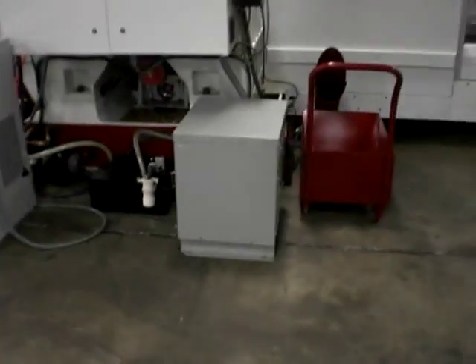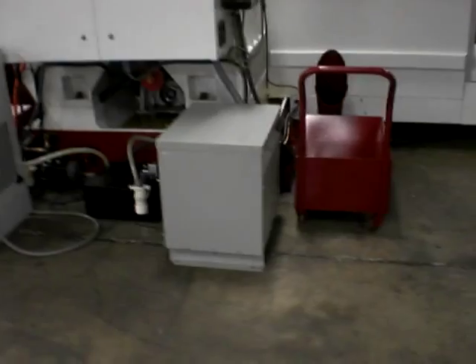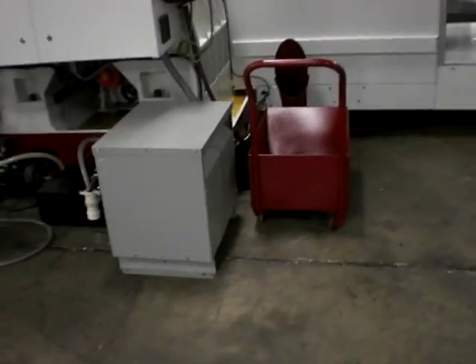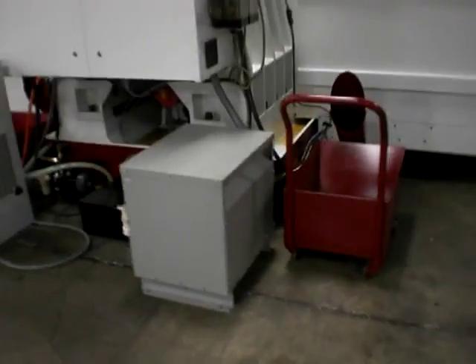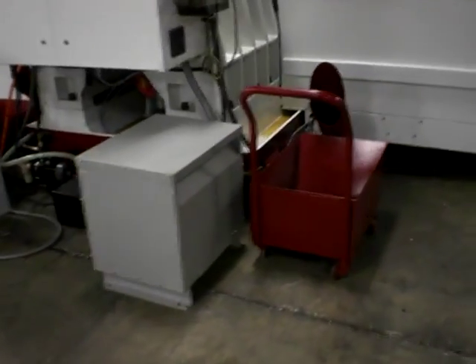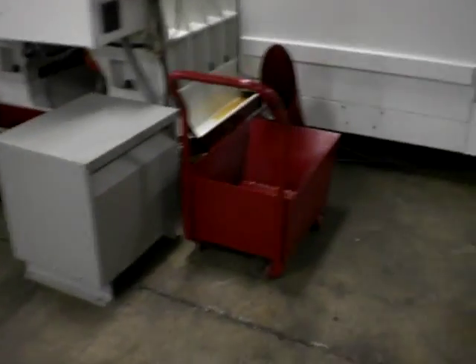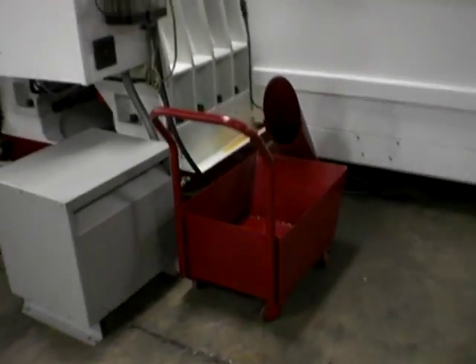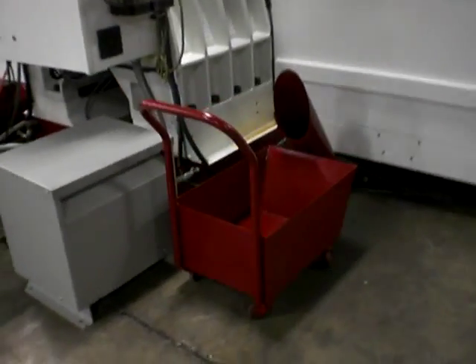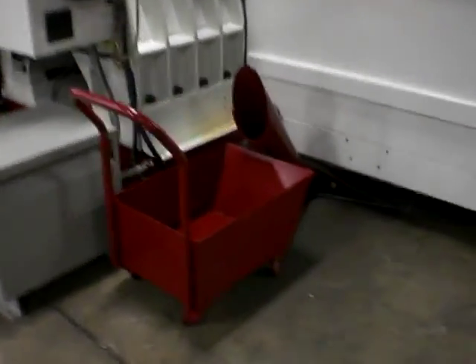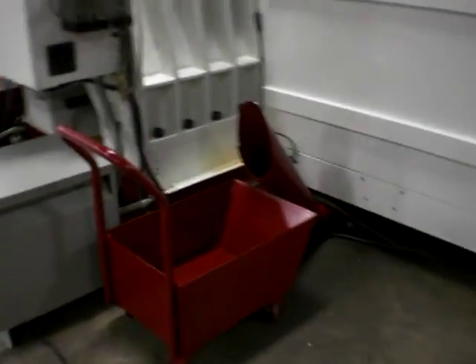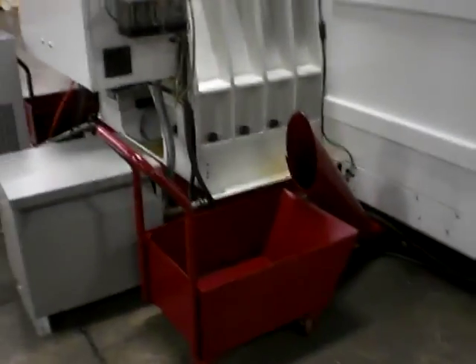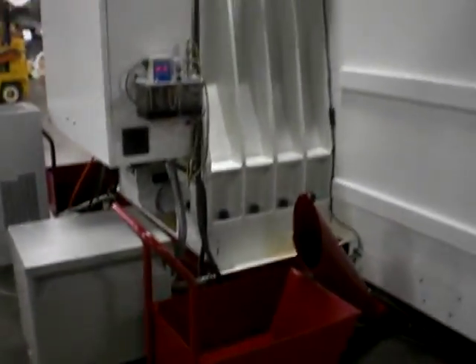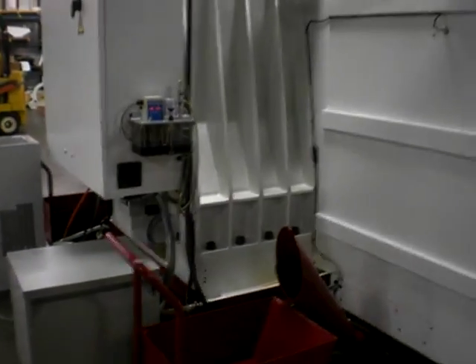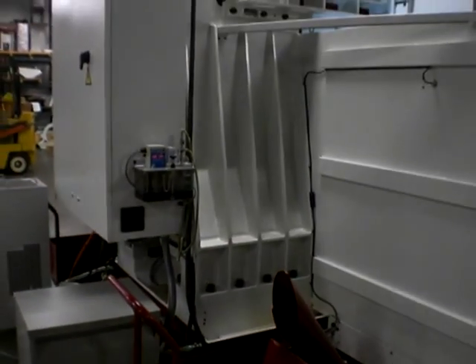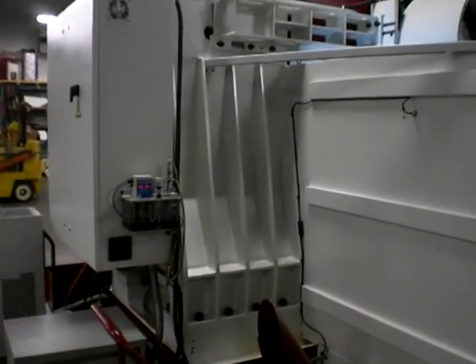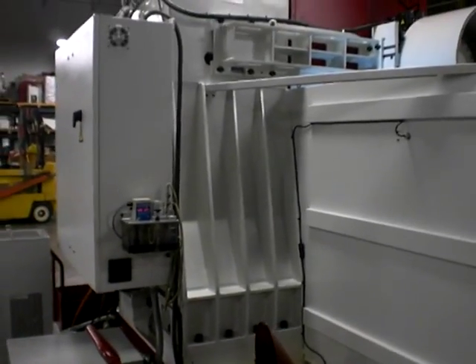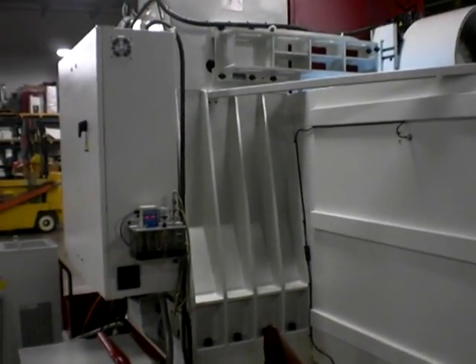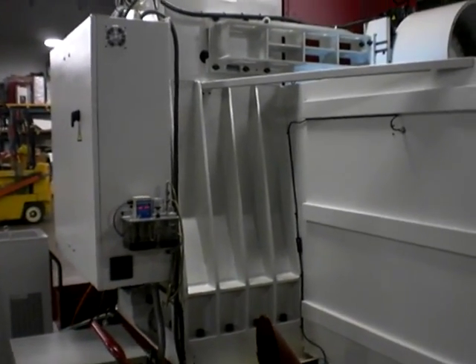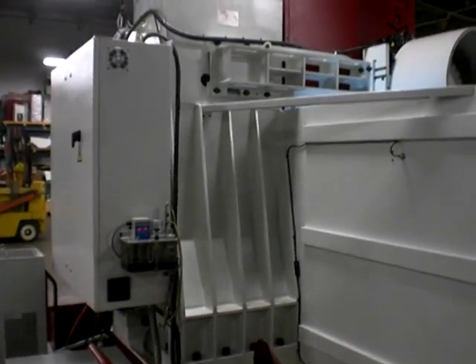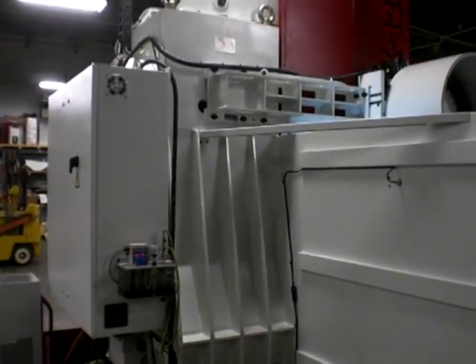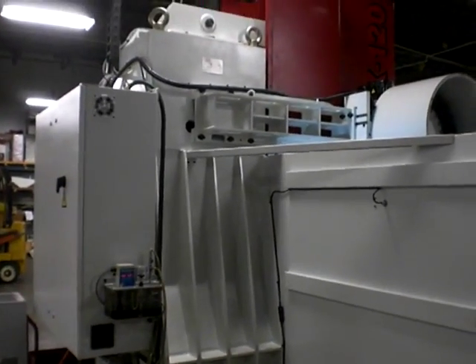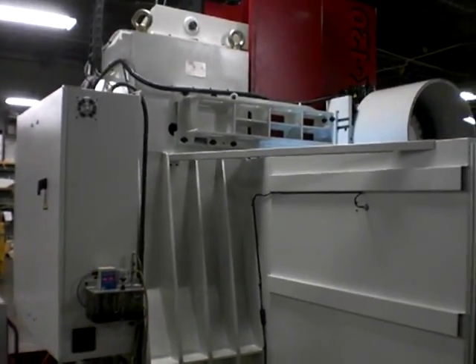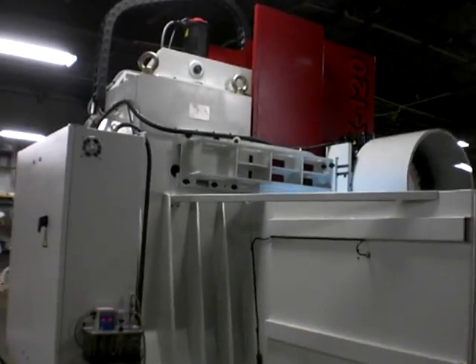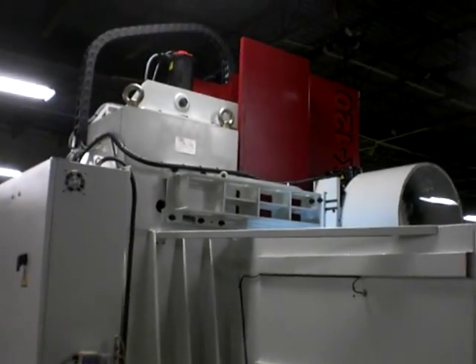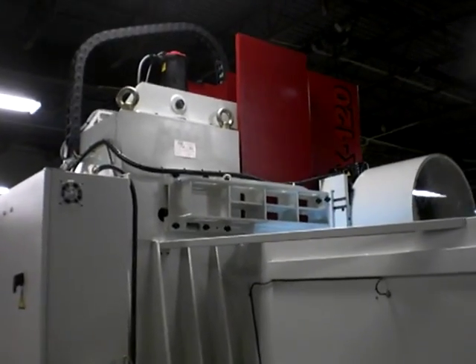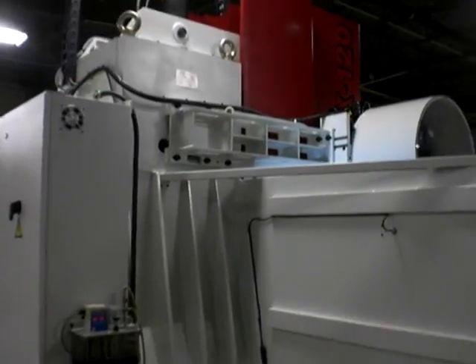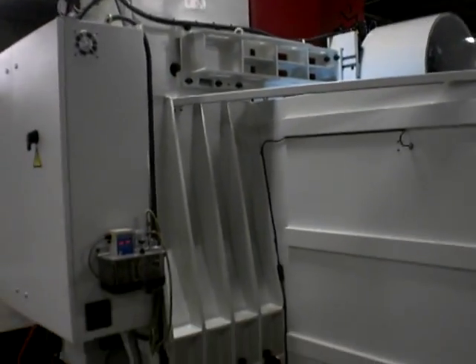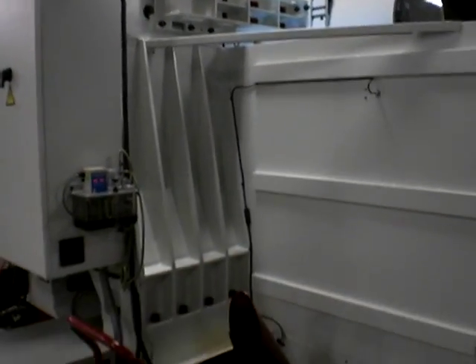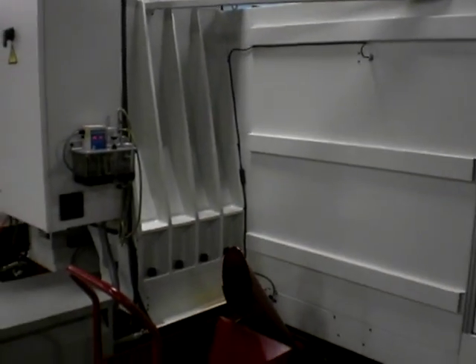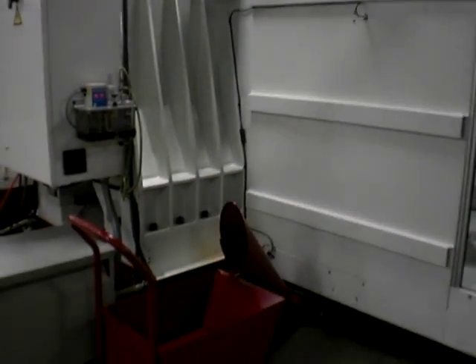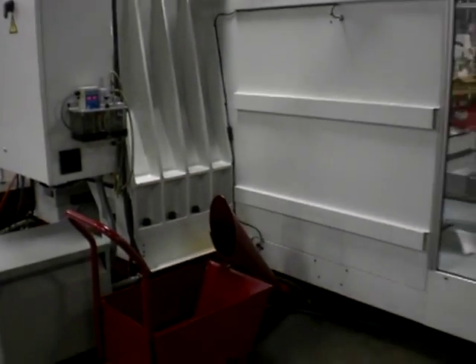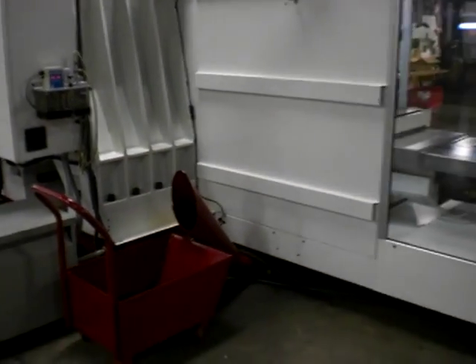A high voltage transformer is followed by the other chip auger. The column is heavily ribbed, and the entire machine is constructed with a box way design, featuring a weight of over 35,000 pounds.